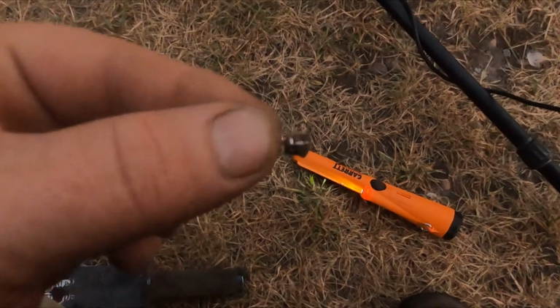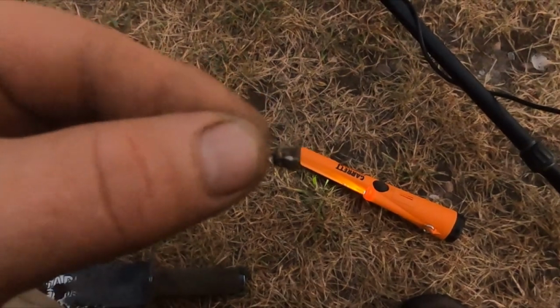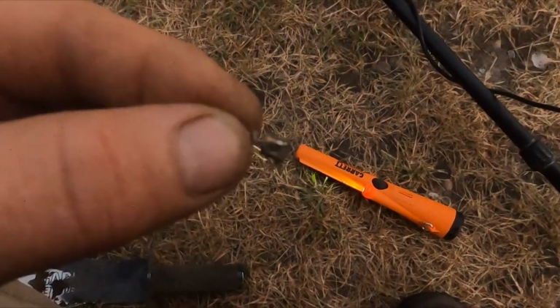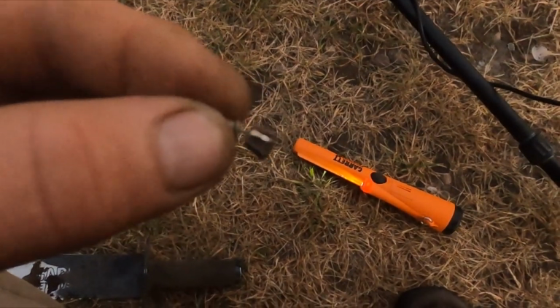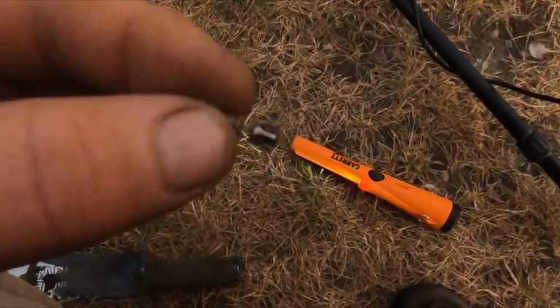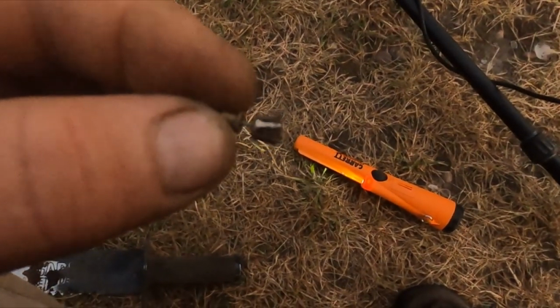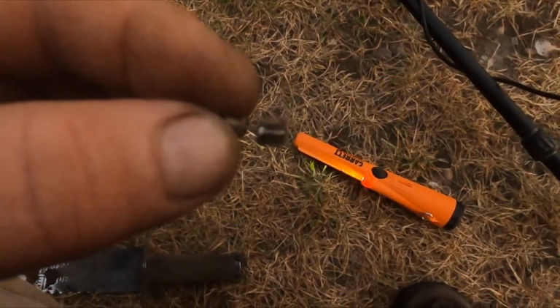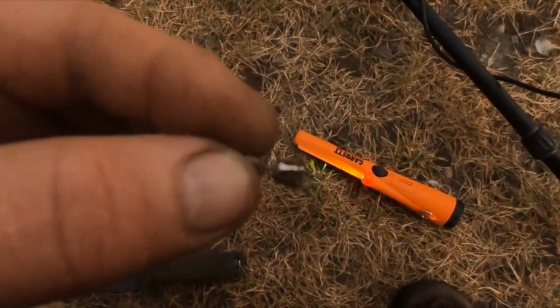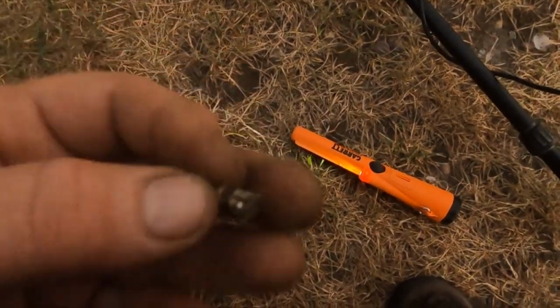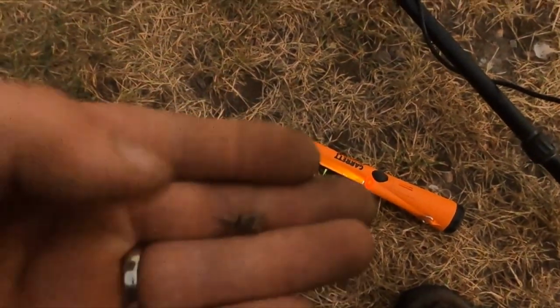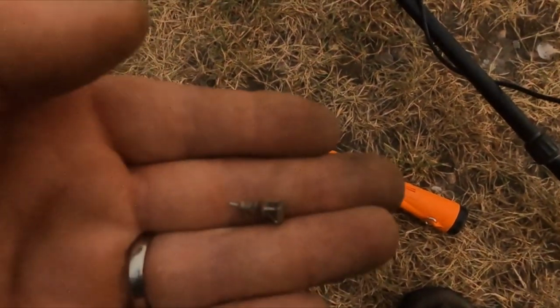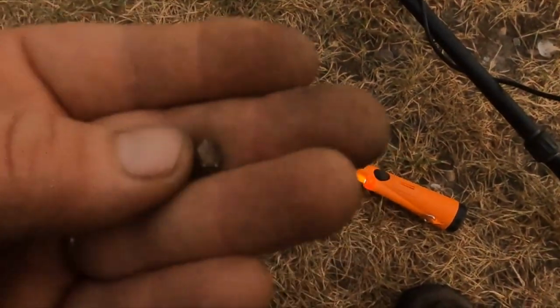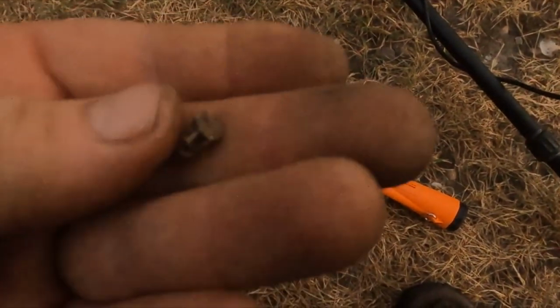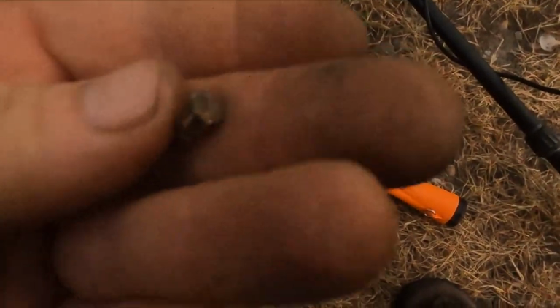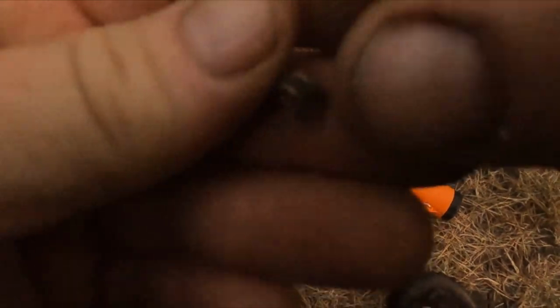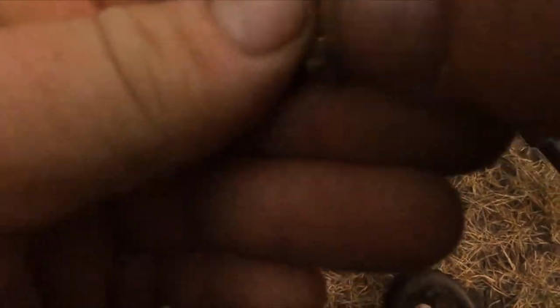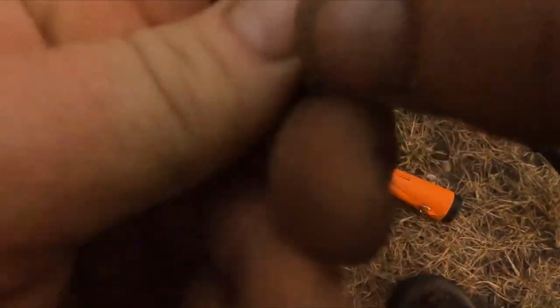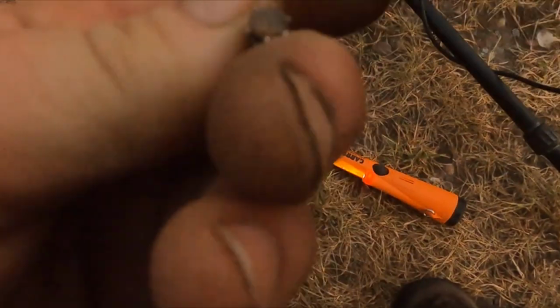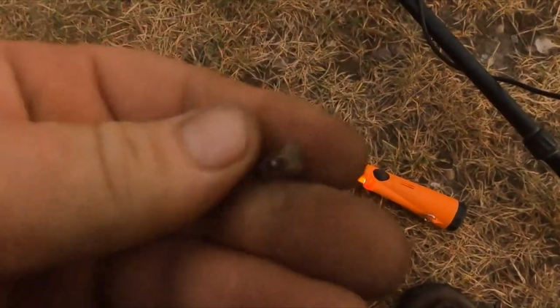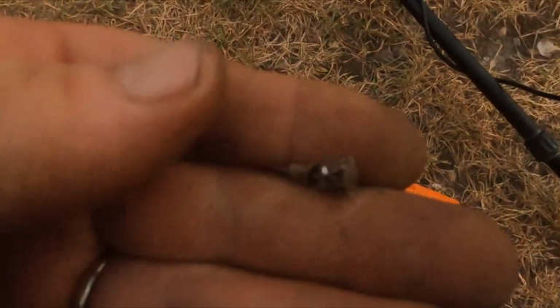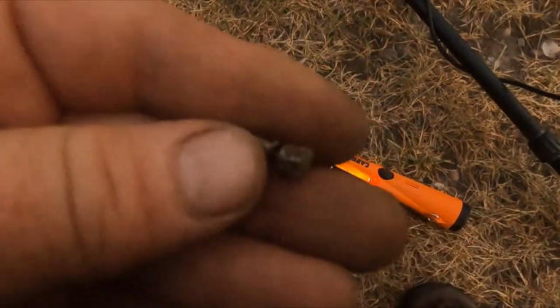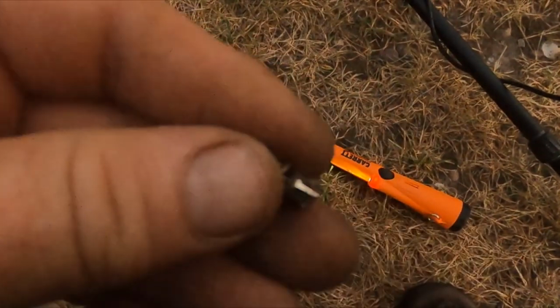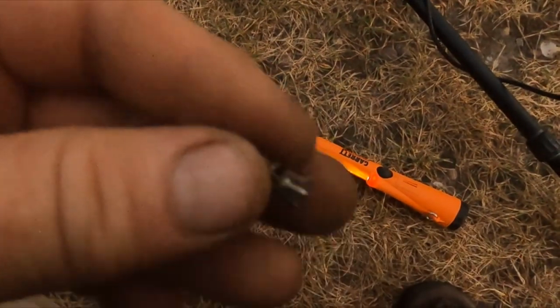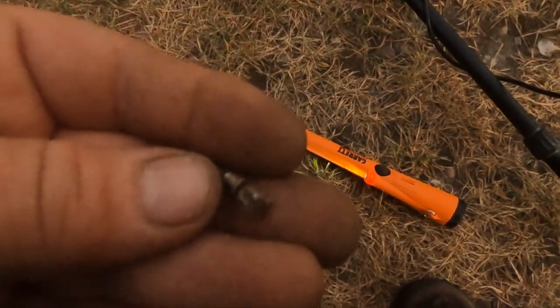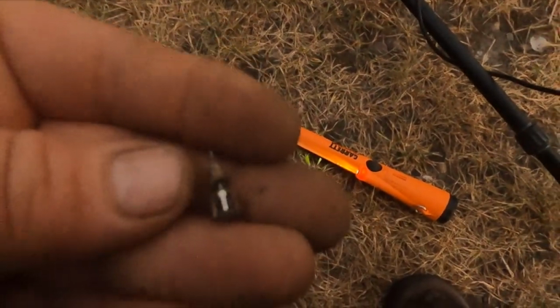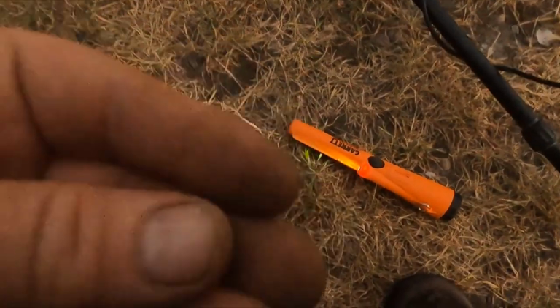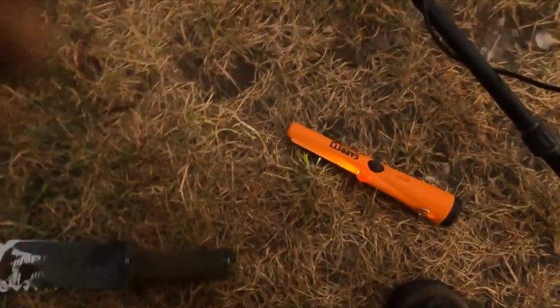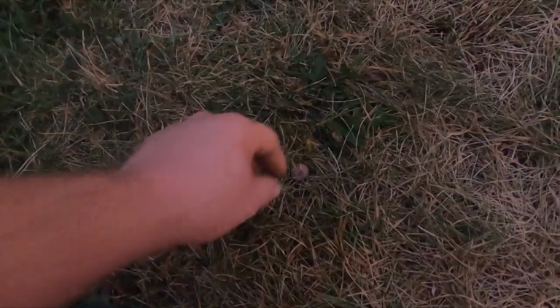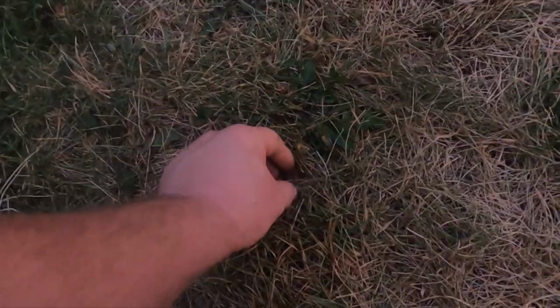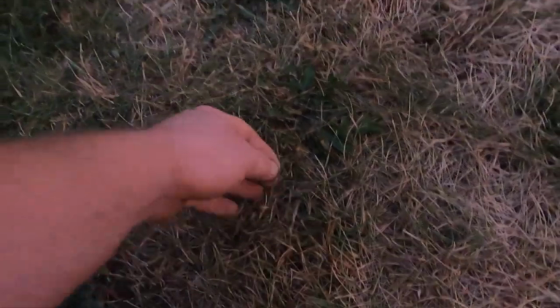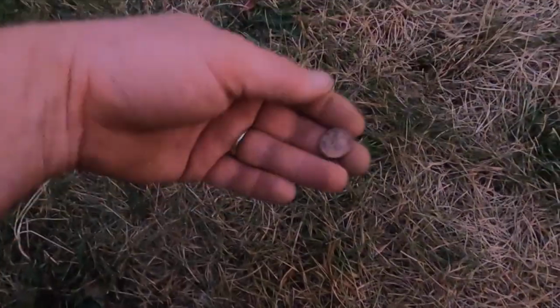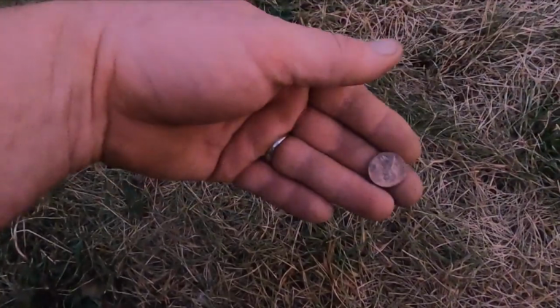Just got me a little earring, a little stud. I've gotten a lot better at finding these — I kind of got it down, what they sound like. Alright, penny.